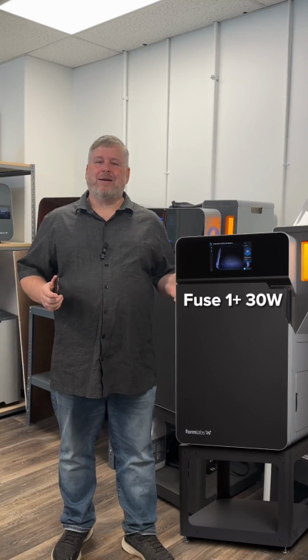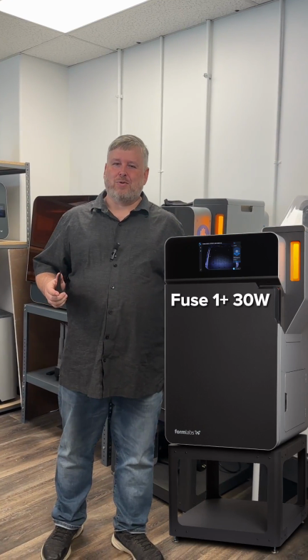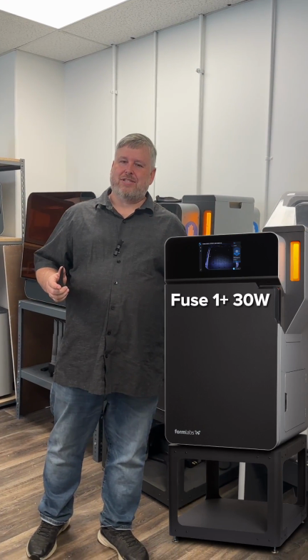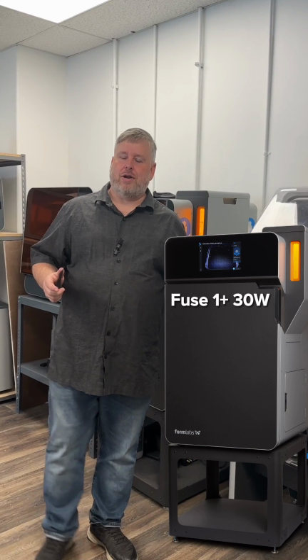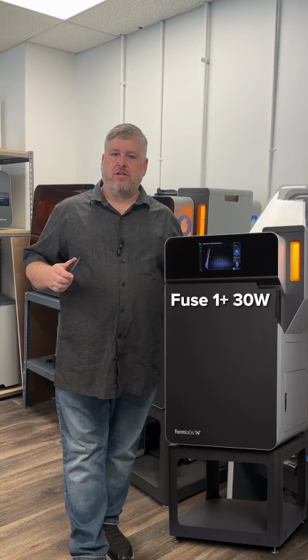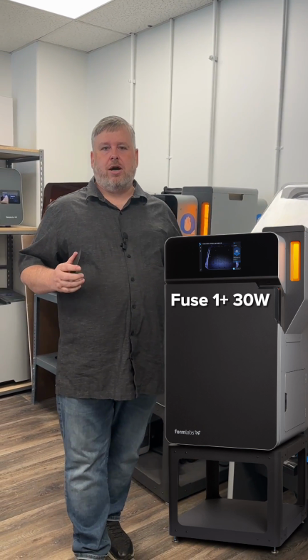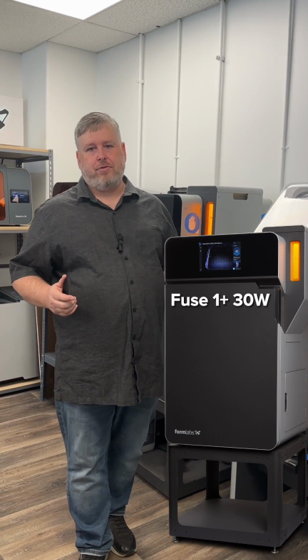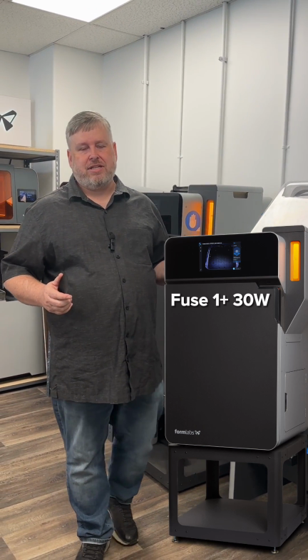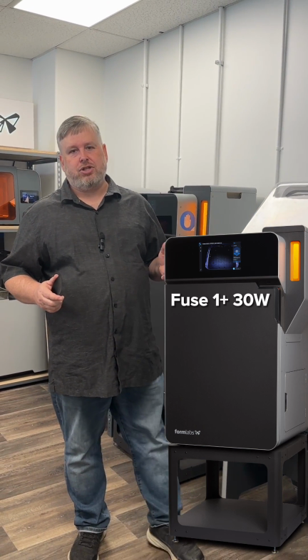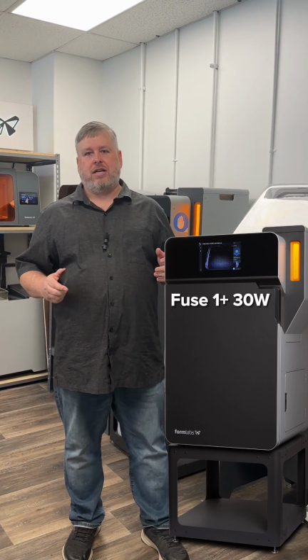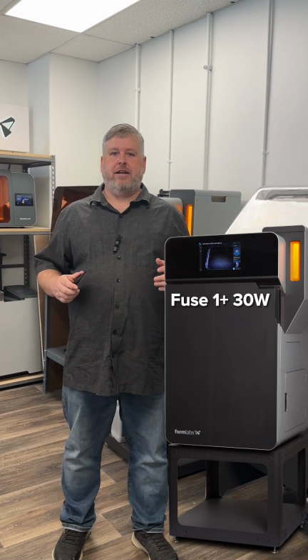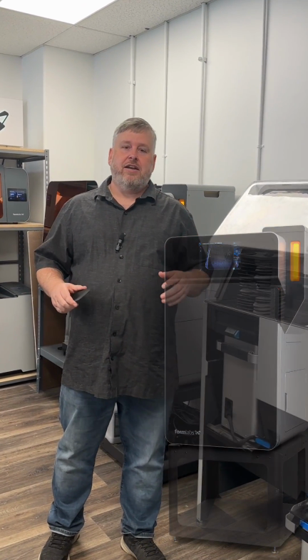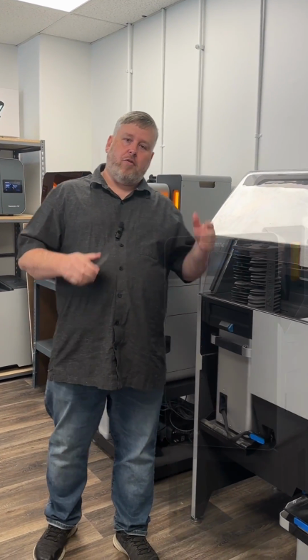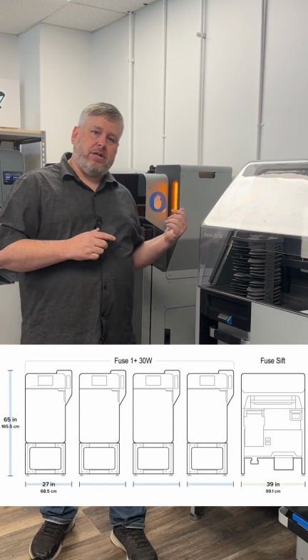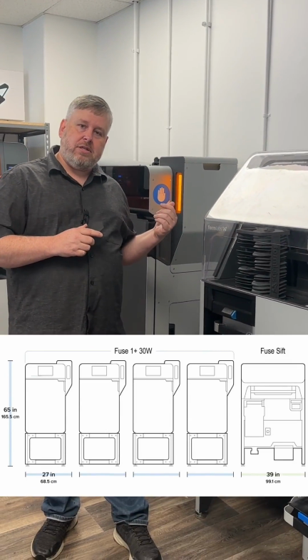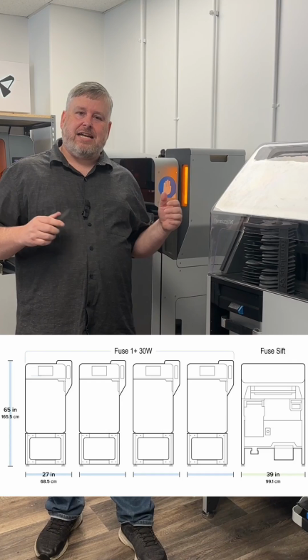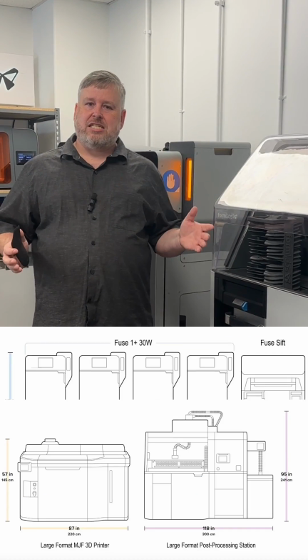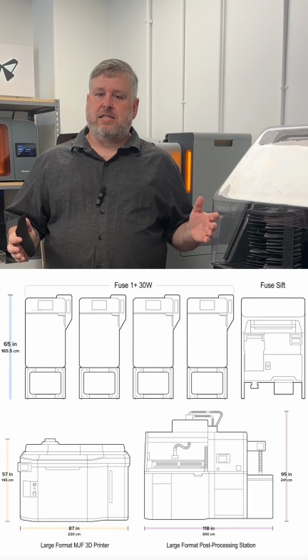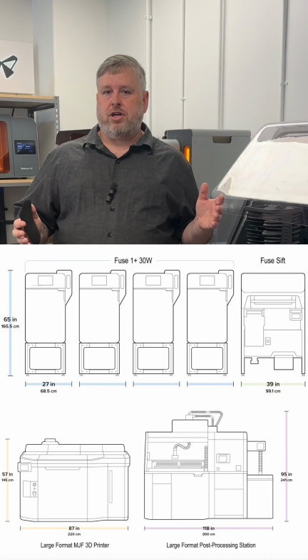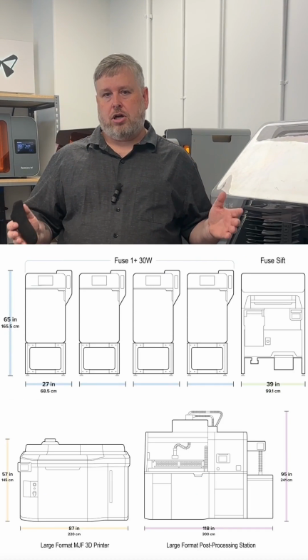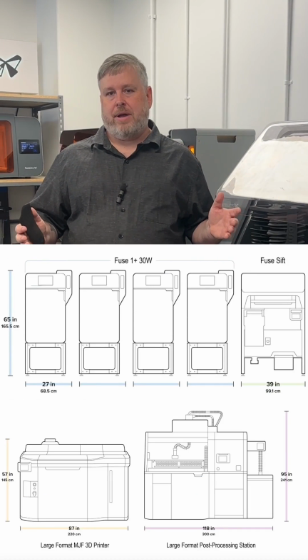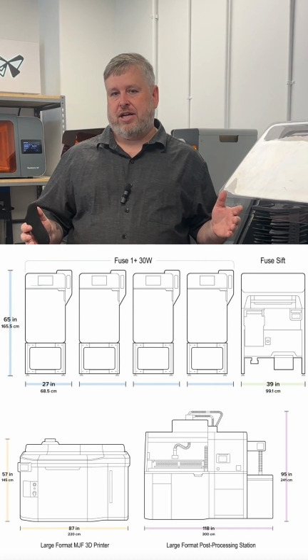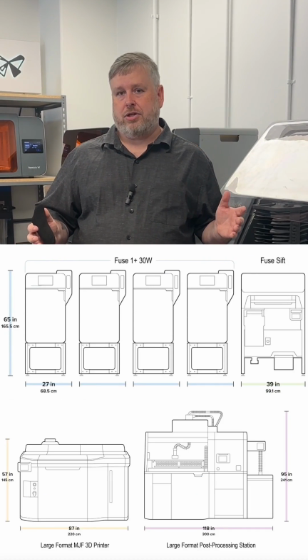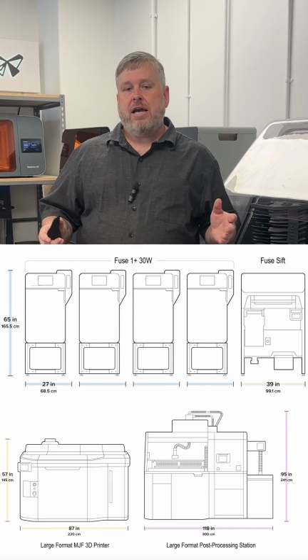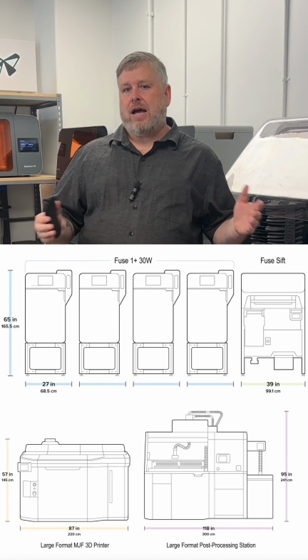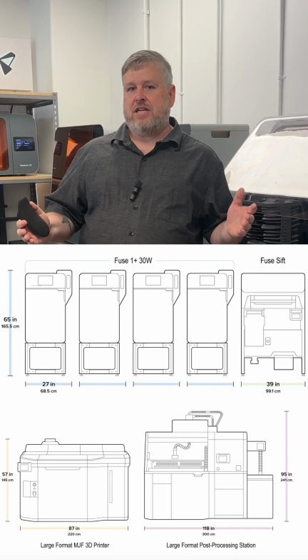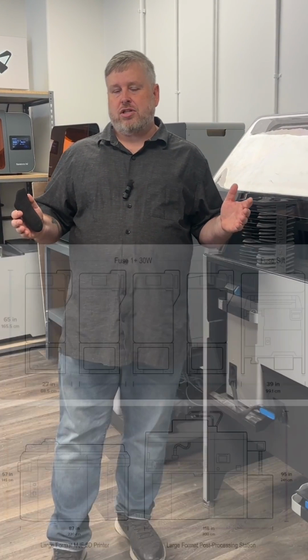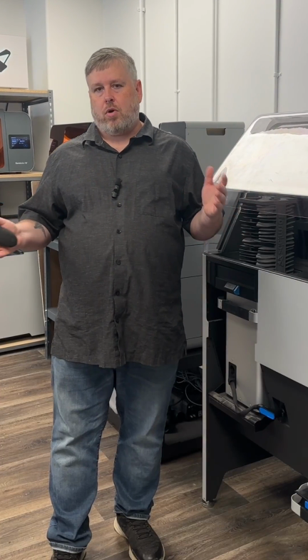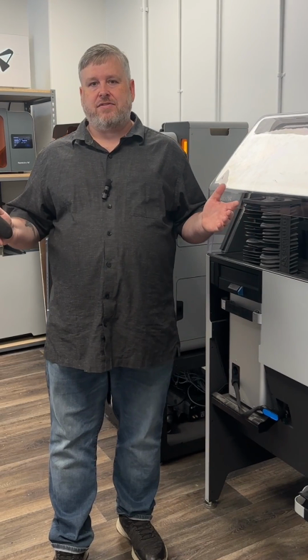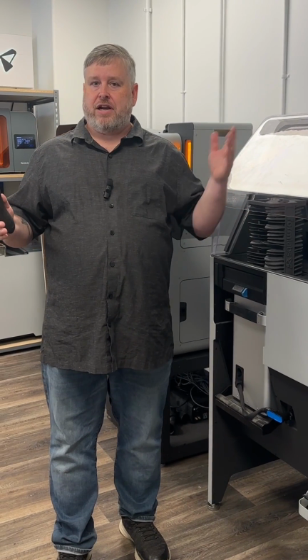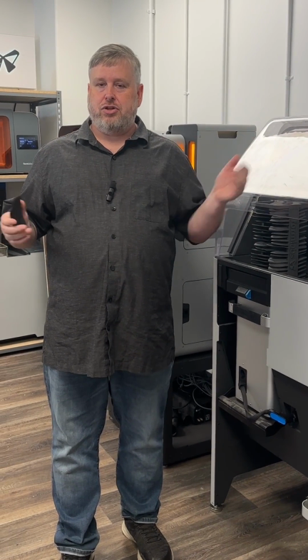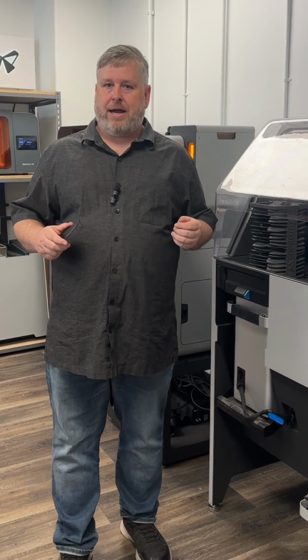Formlabs Fuse OnePlus 30W is also the most compact 3D printing solution on the market to date. In fact, four of our printers take up less space than one large format MJF printer, and you don't have to have any specialized requirements for ventilation or power.